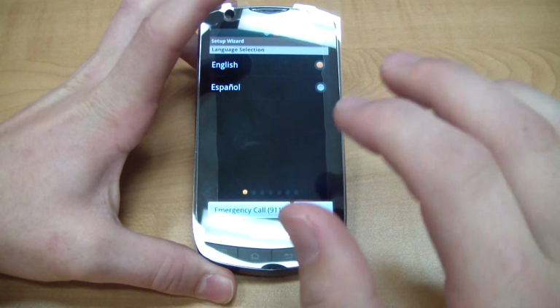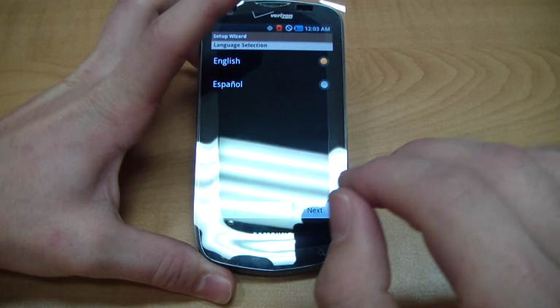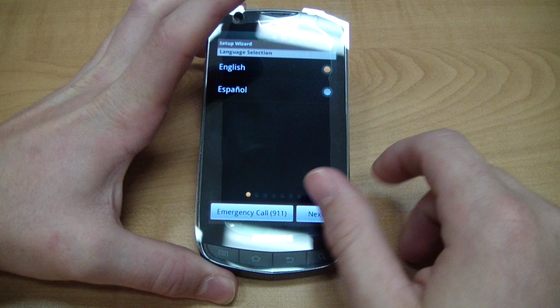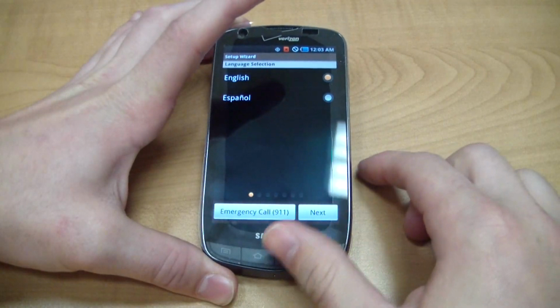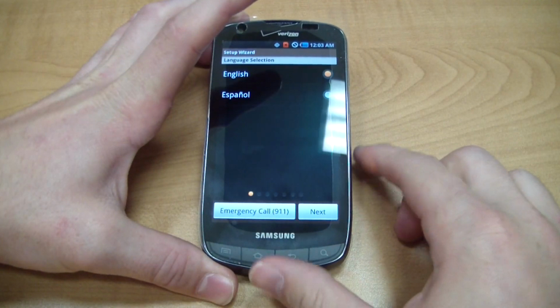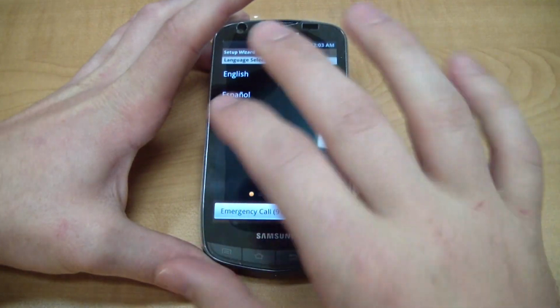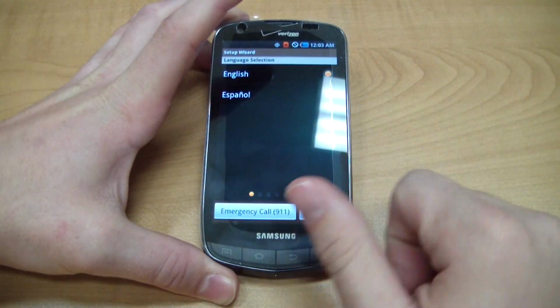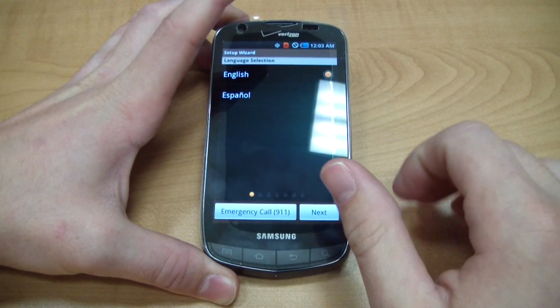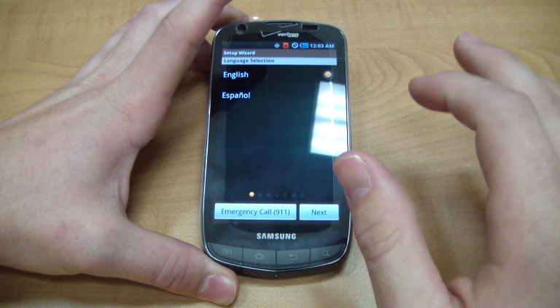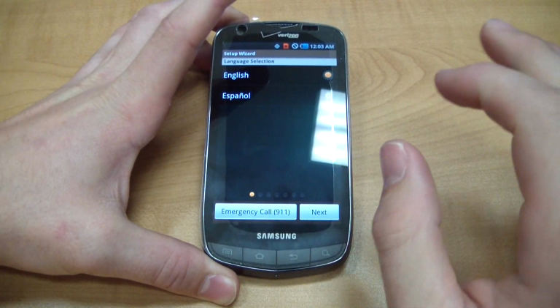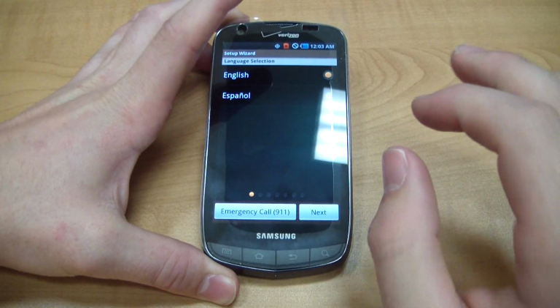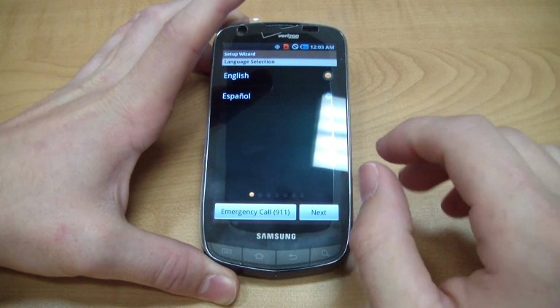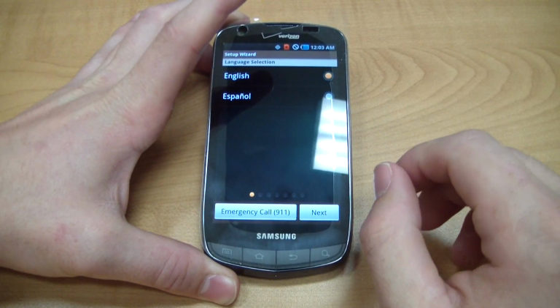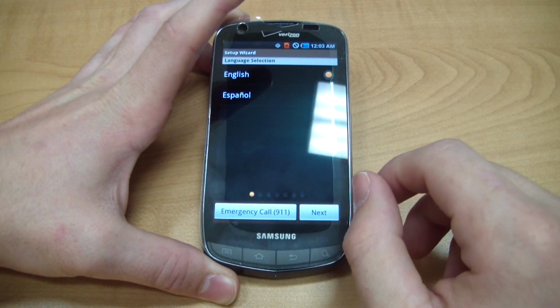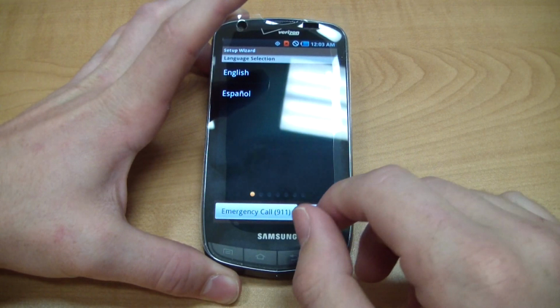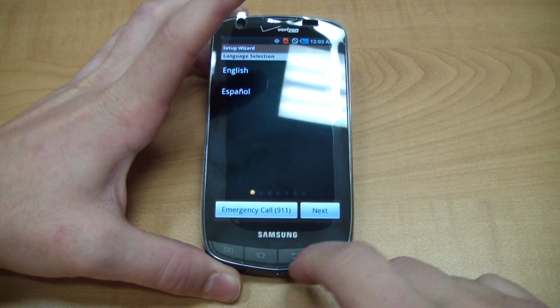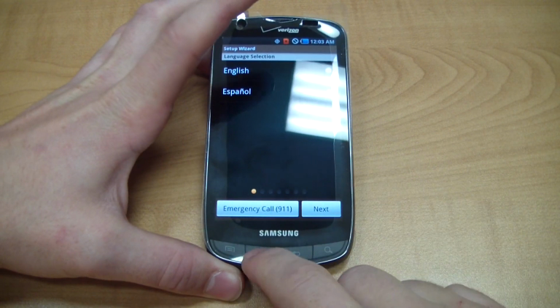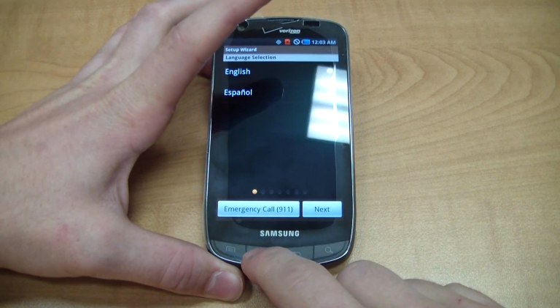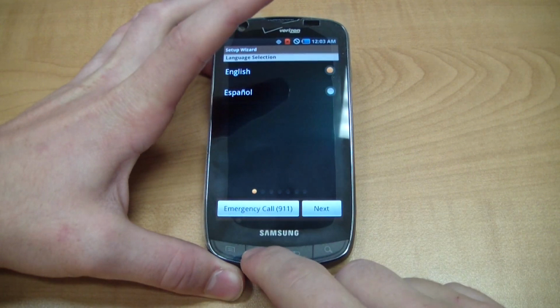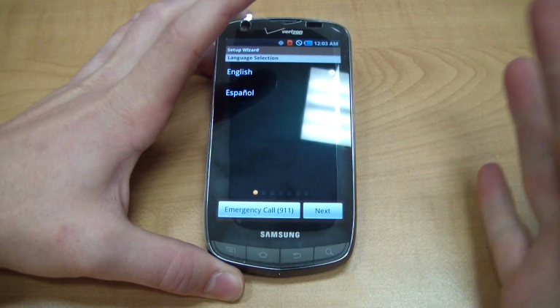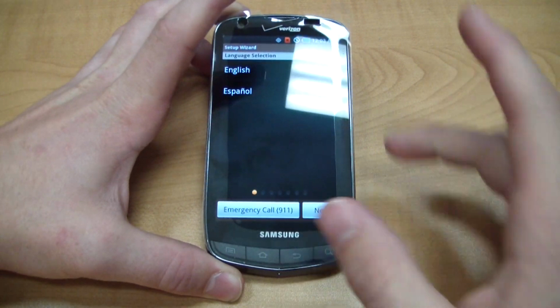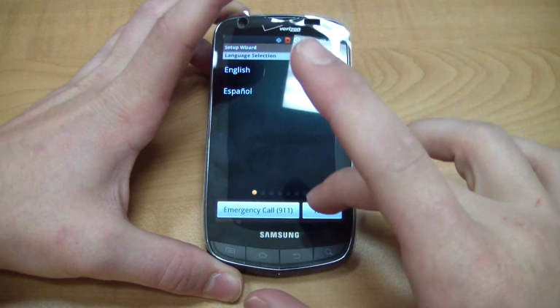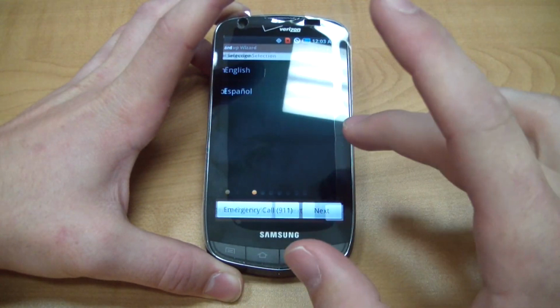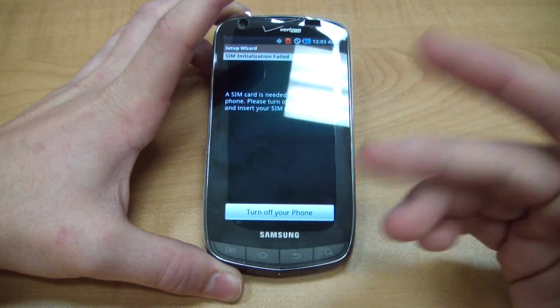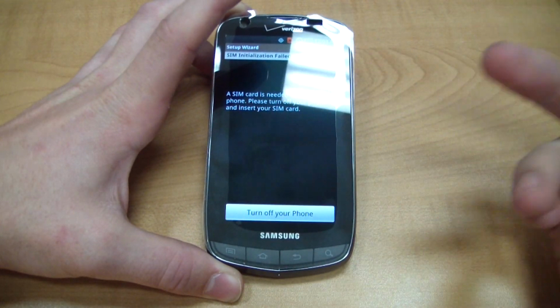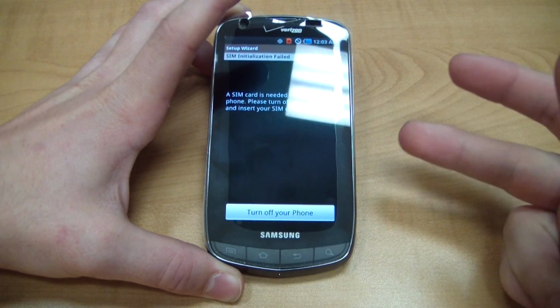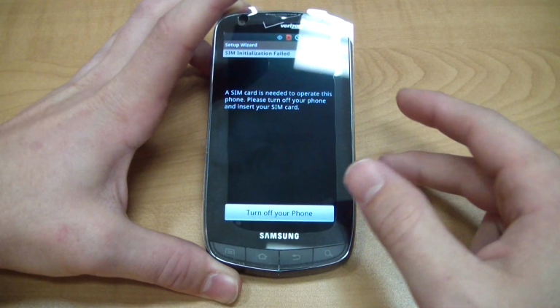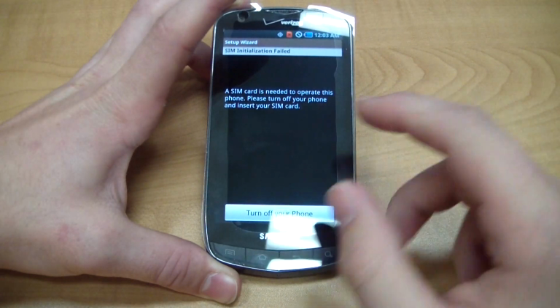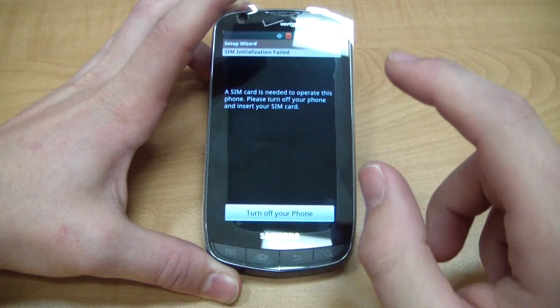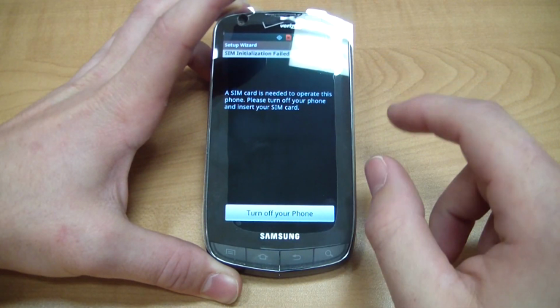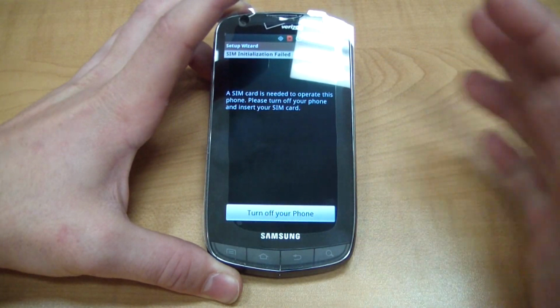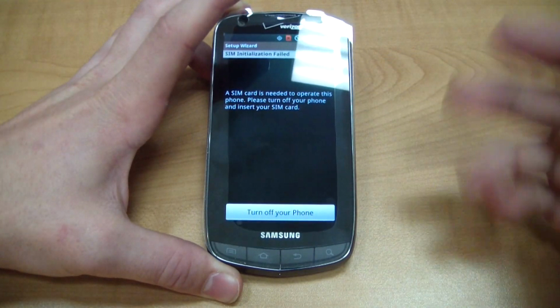Many of you guys are familiar with this screen. You'll be presented with this screen and you may or may not have a SIM card to activate your account. What this does is it disables the home button — you can't get anywhere, and the next step says the SIM card needs to be installed and to turn off your phone until you get a SIM card.